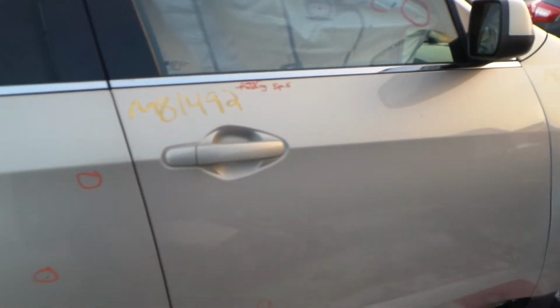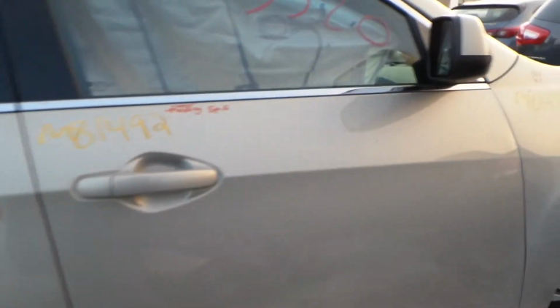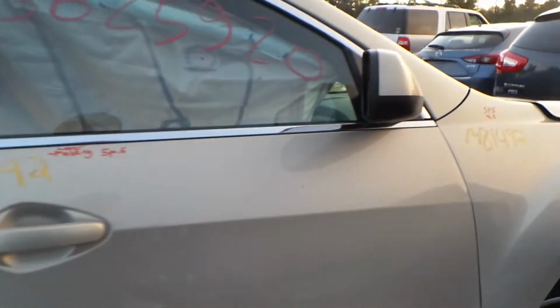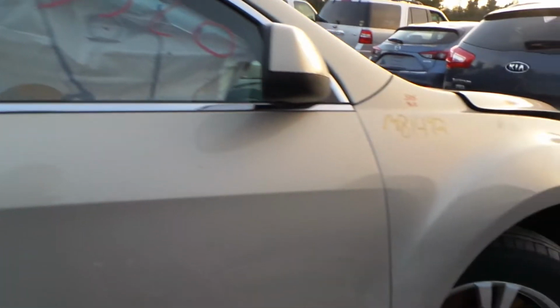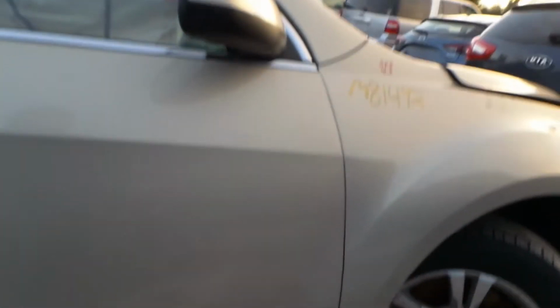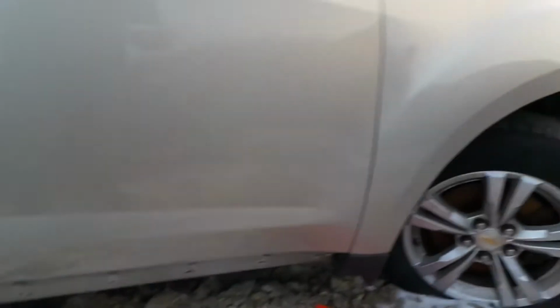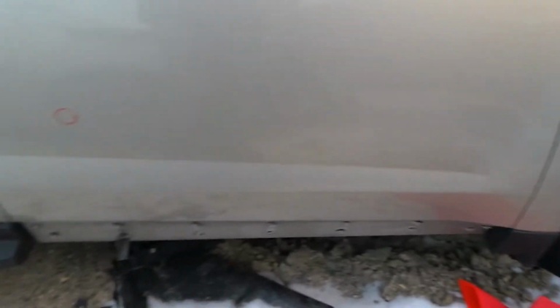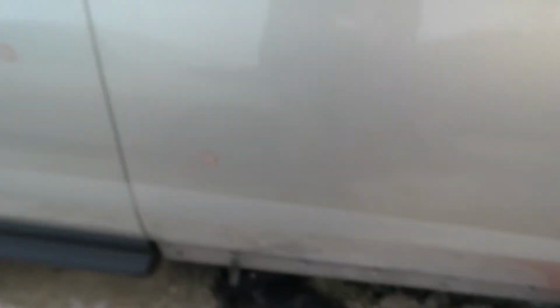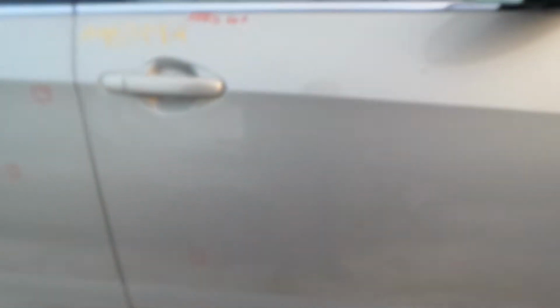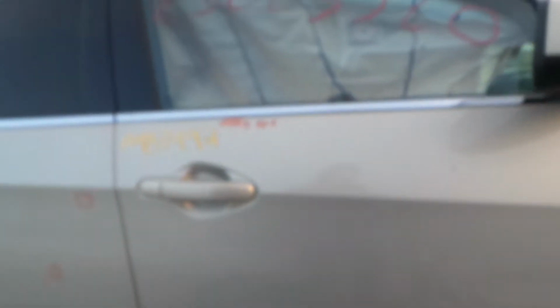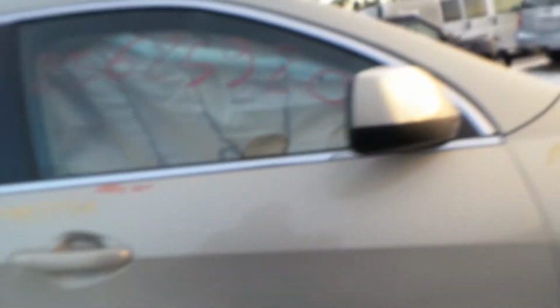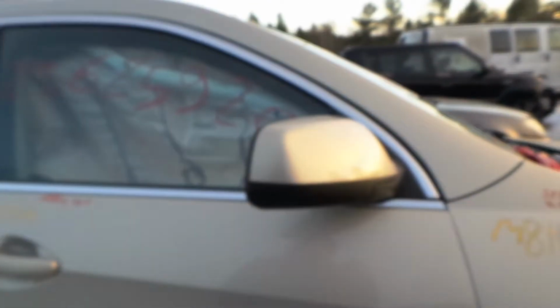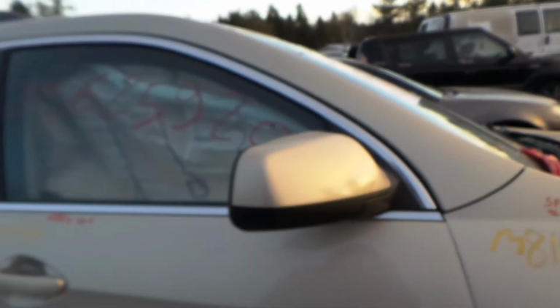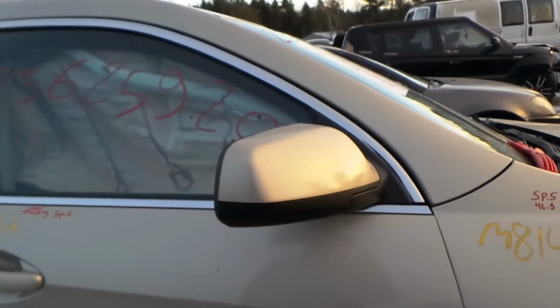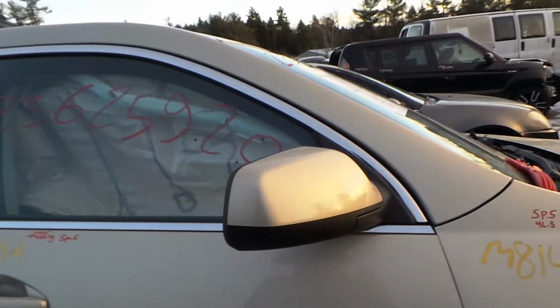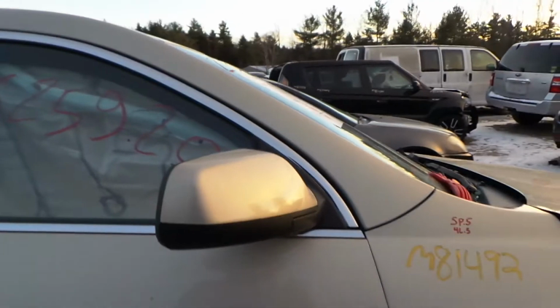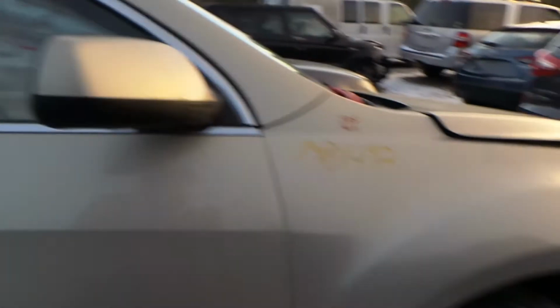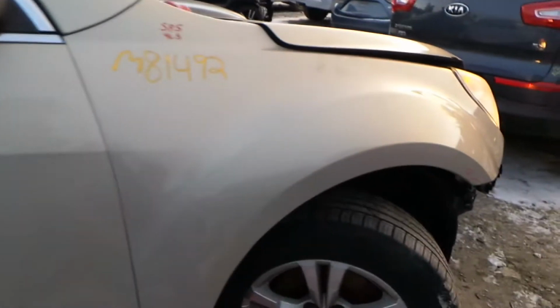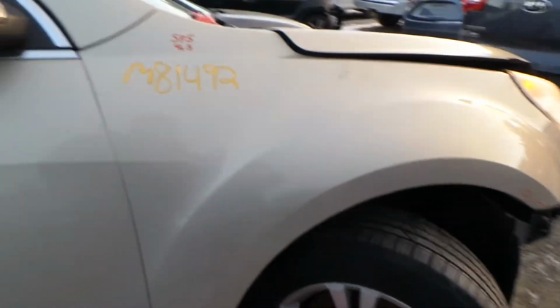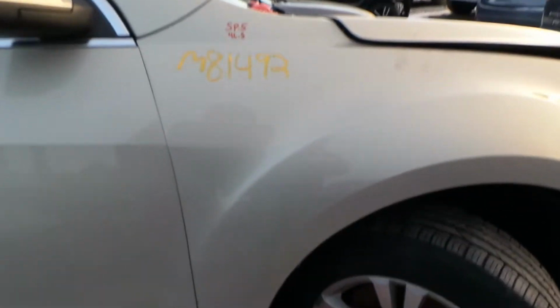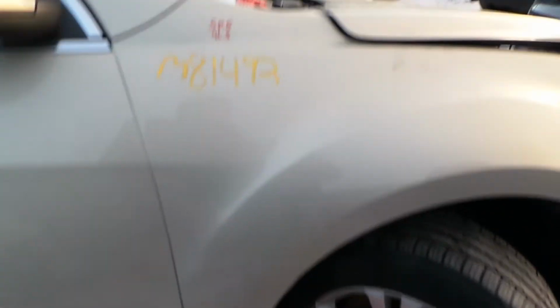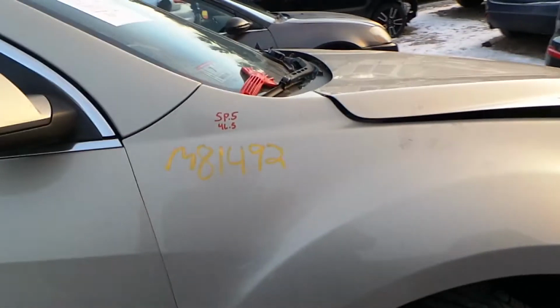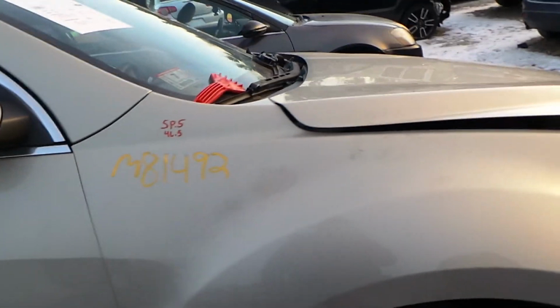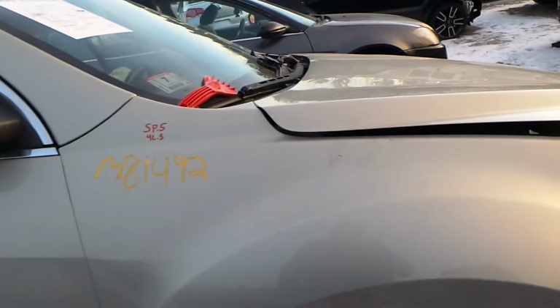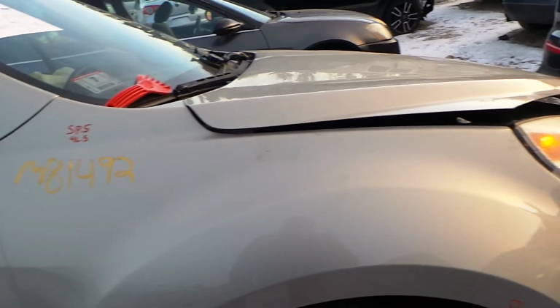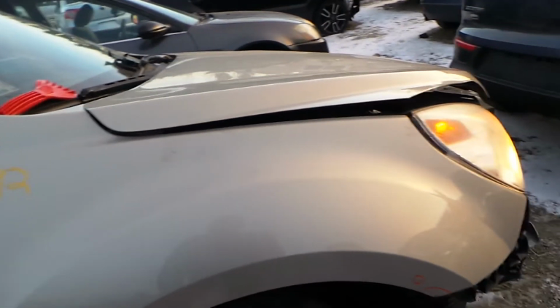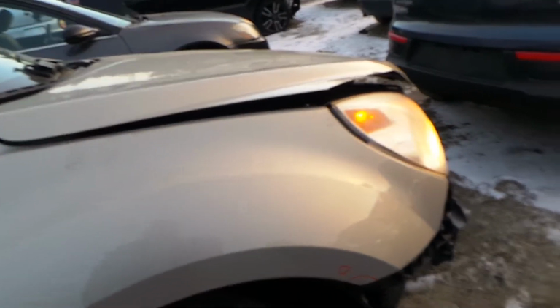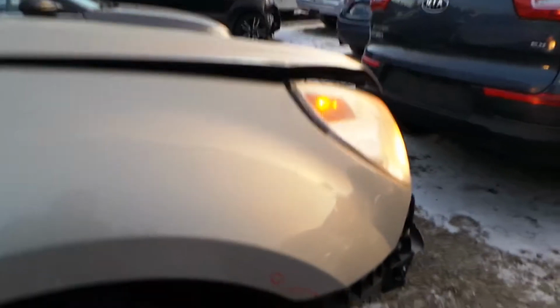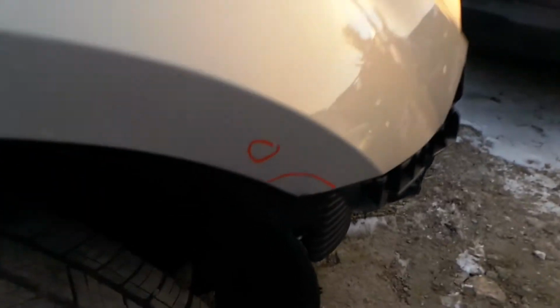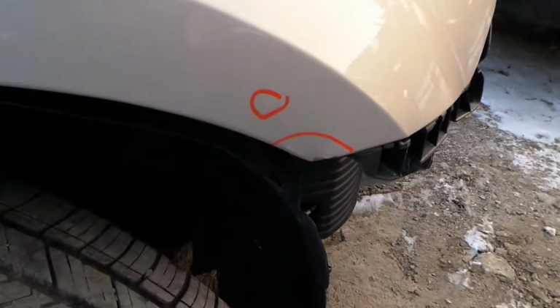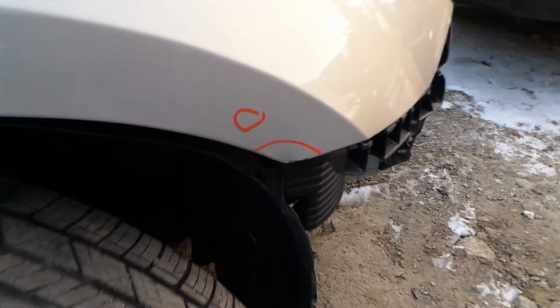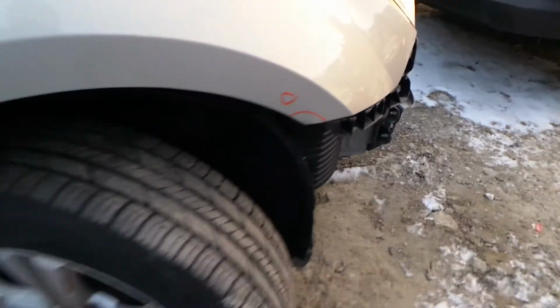Right front door is insurance quality, minus the lower molding. We have a good body colored mirror on the right hand side as well. We got an insurance quality right front fender — it has a little bit of paint chip at the bottom.